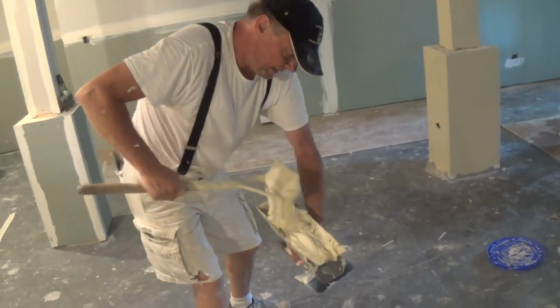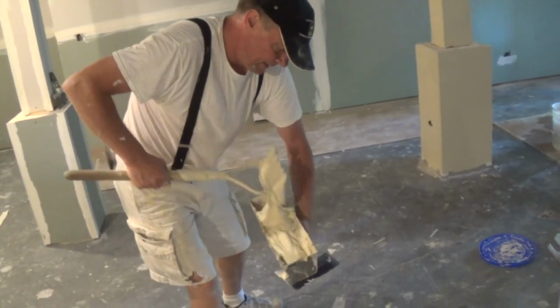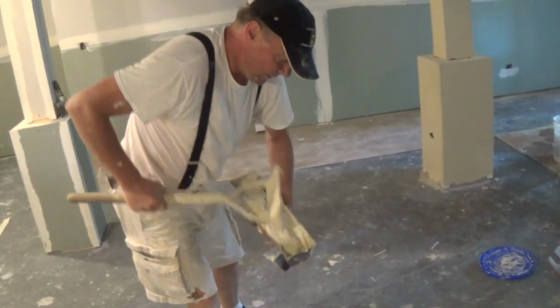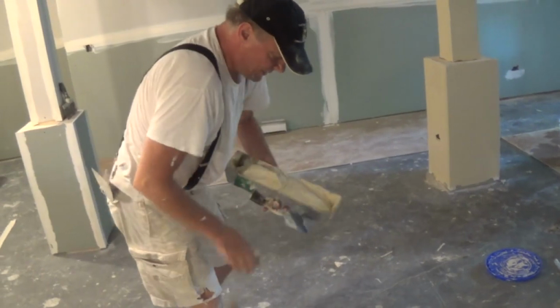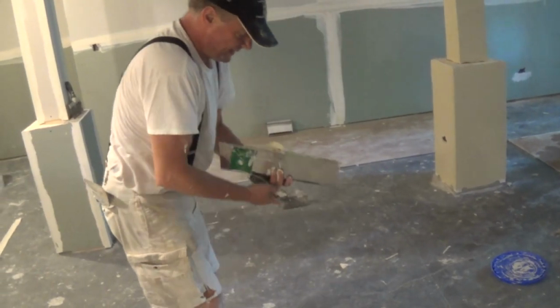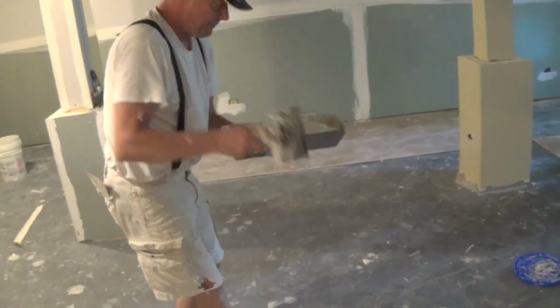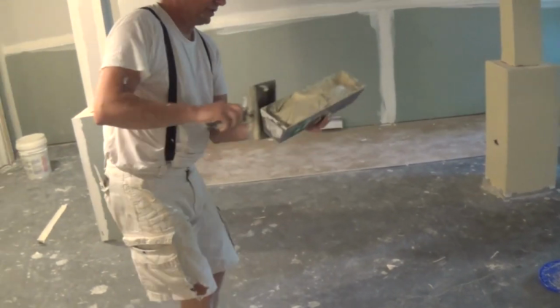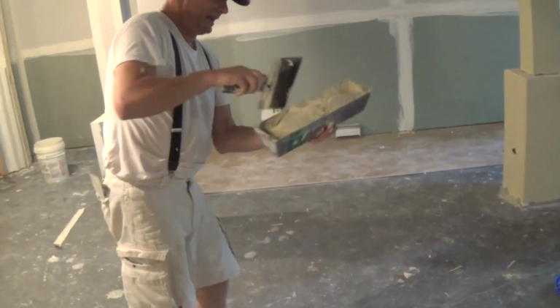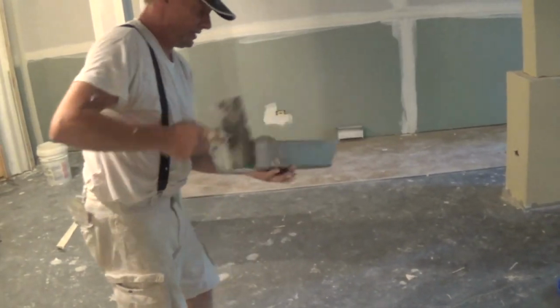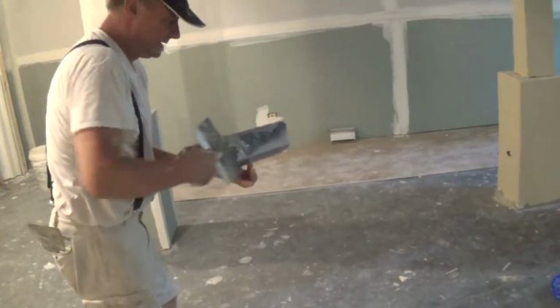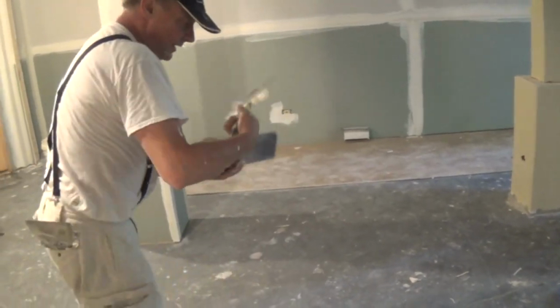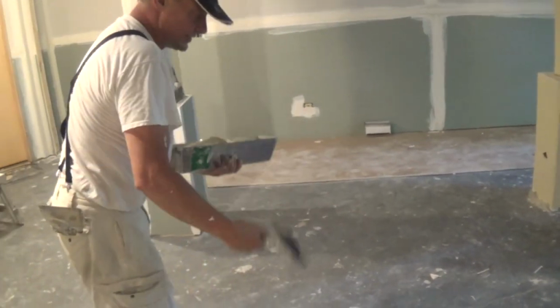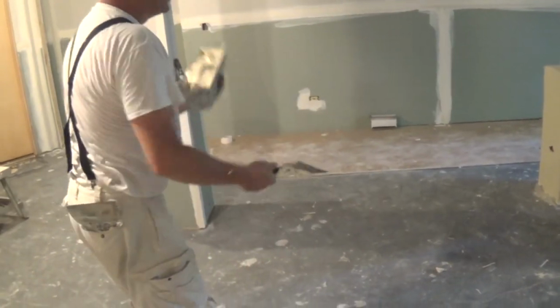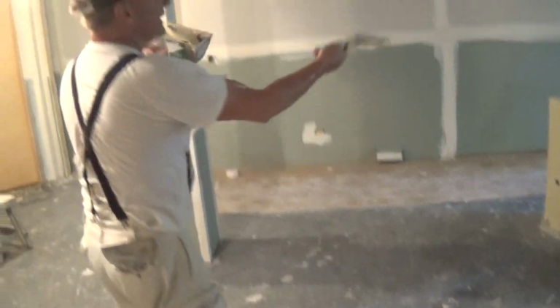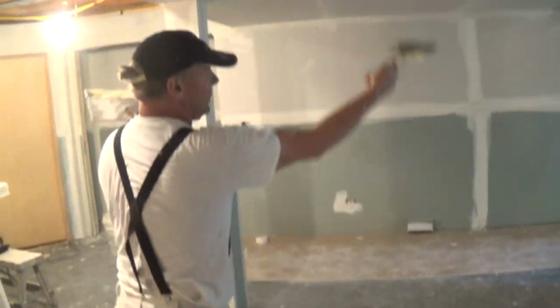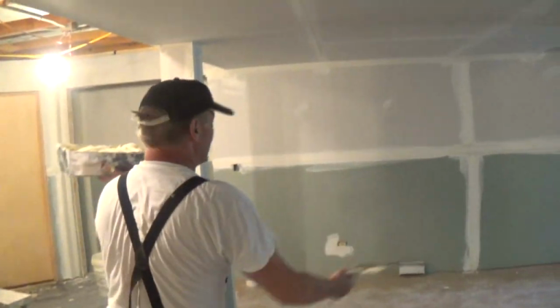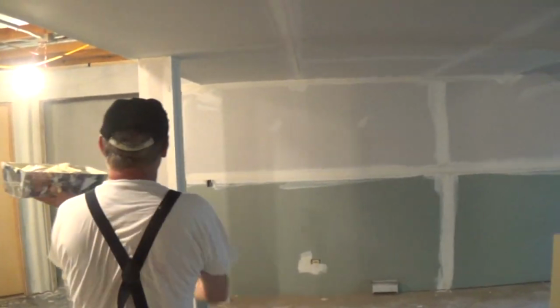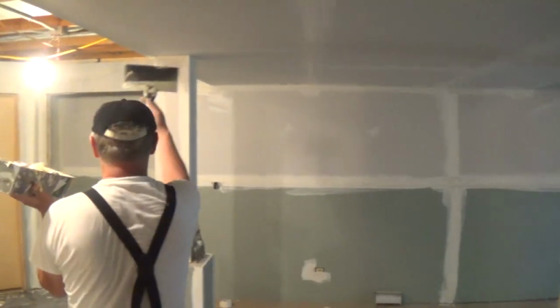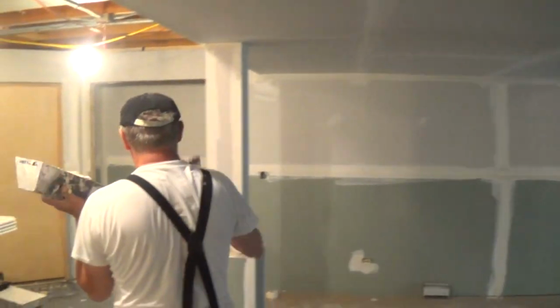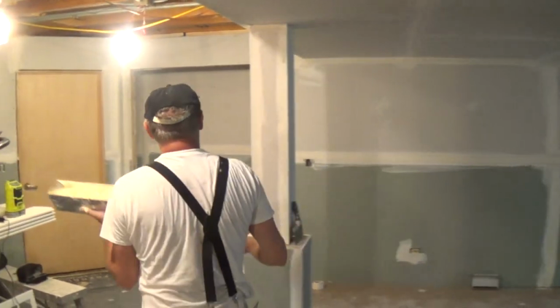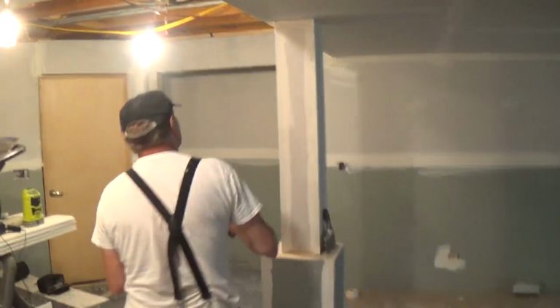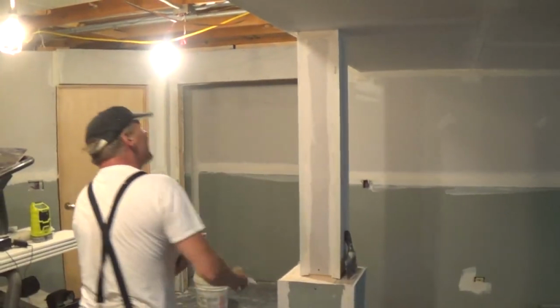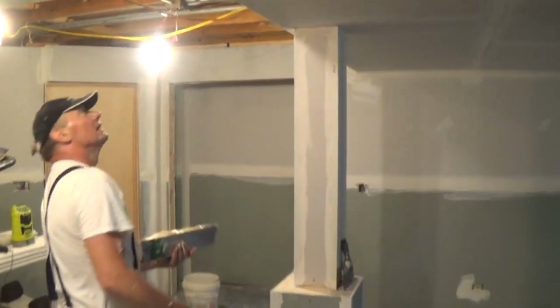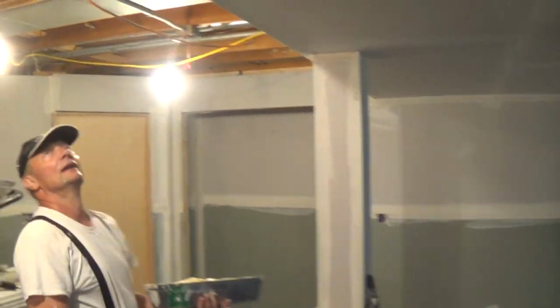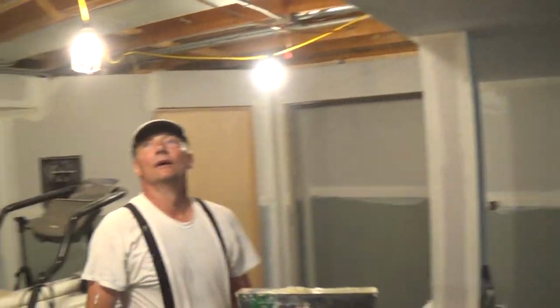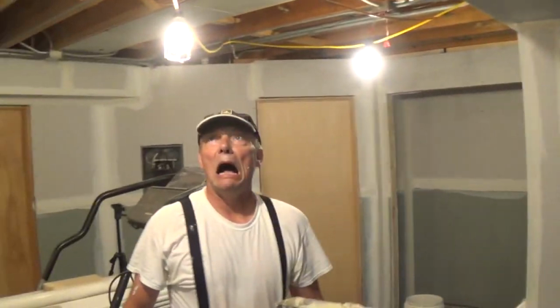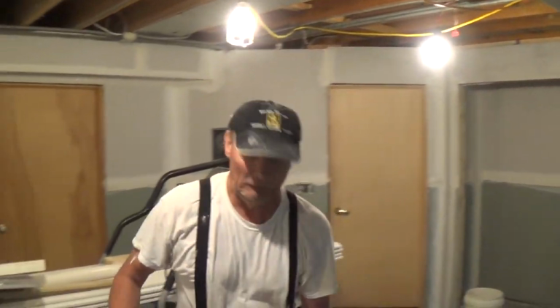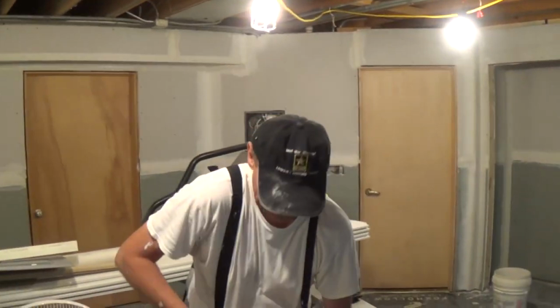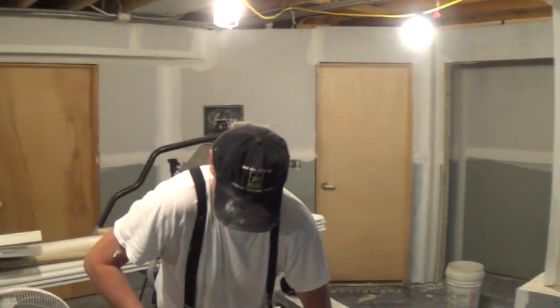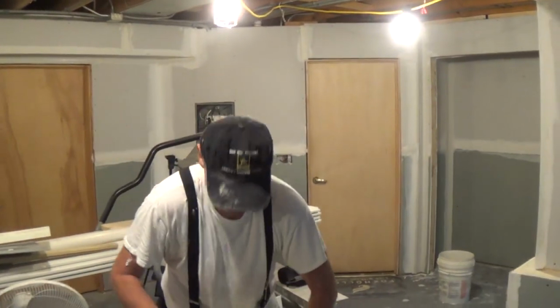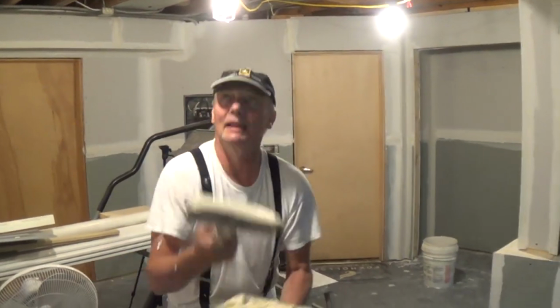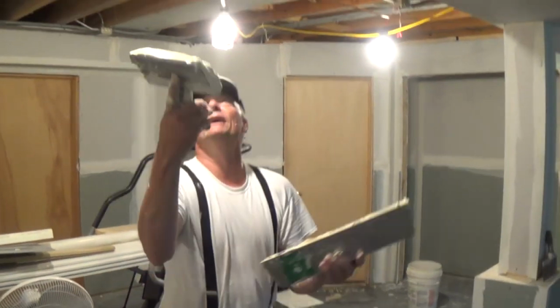Wow, that mud sure didn't last long. Almost a full bucket for one column and part of the soffit. Wow, that's going to take a lot of mud.